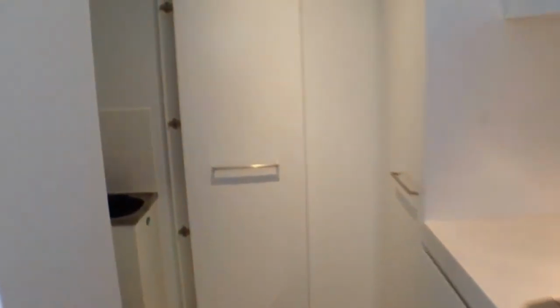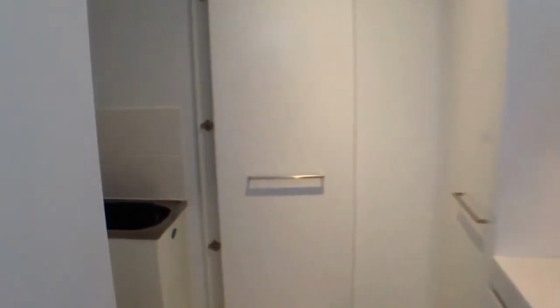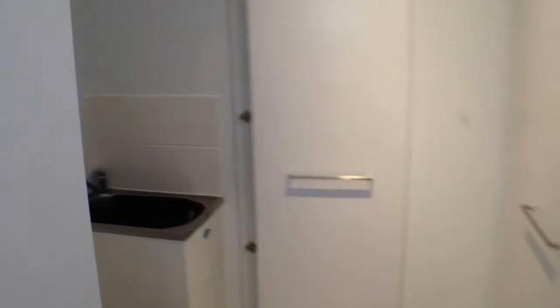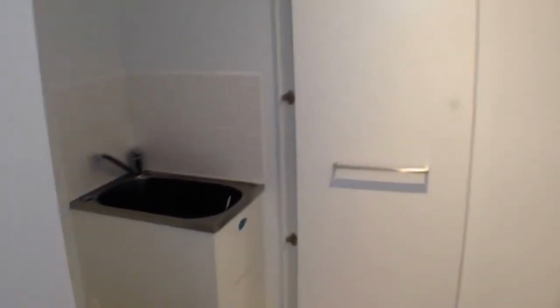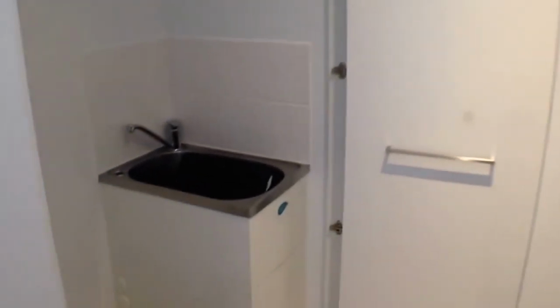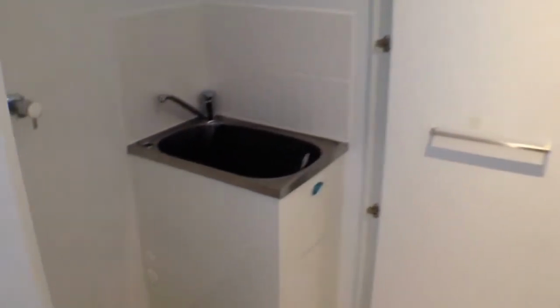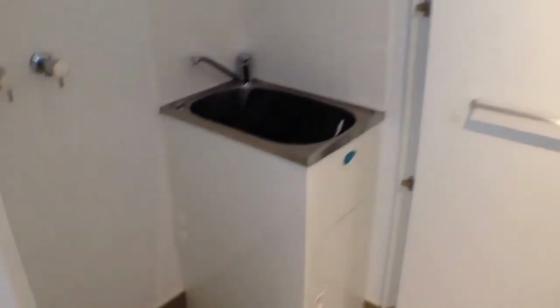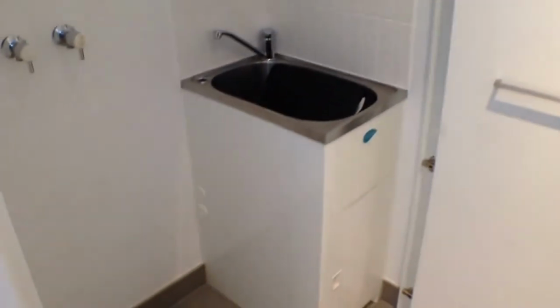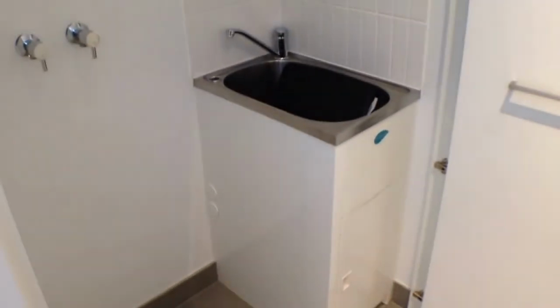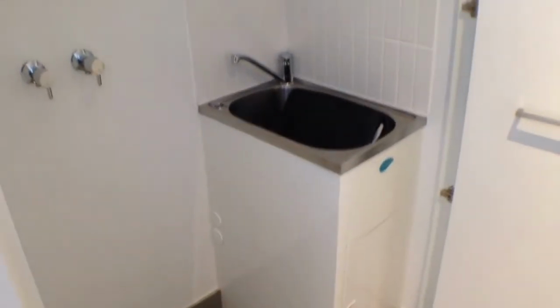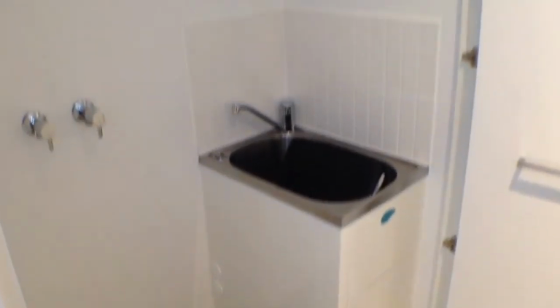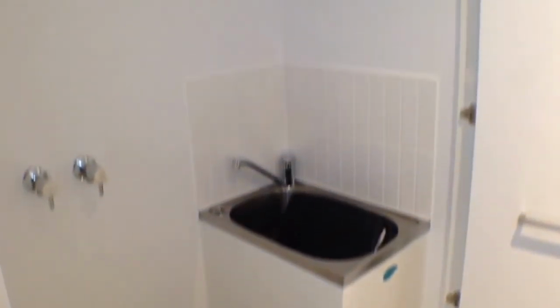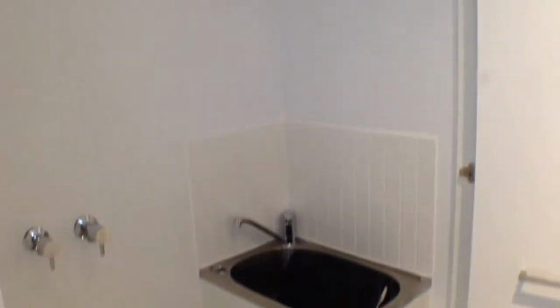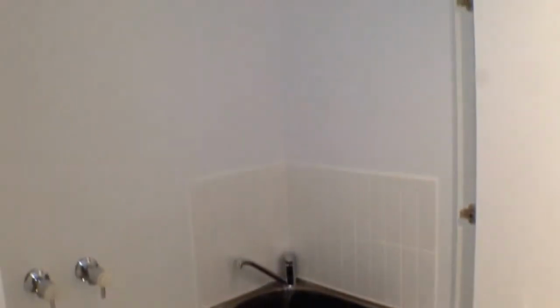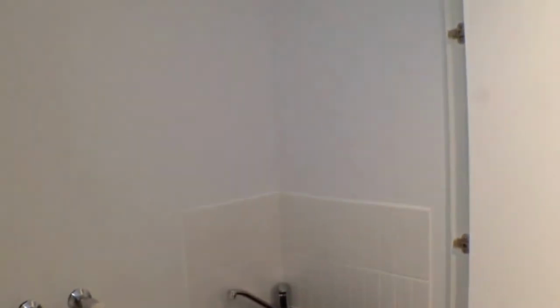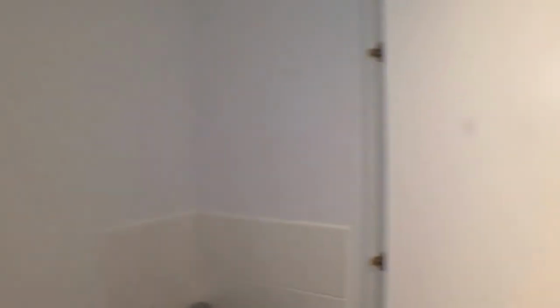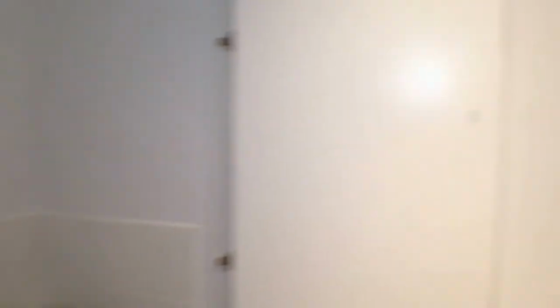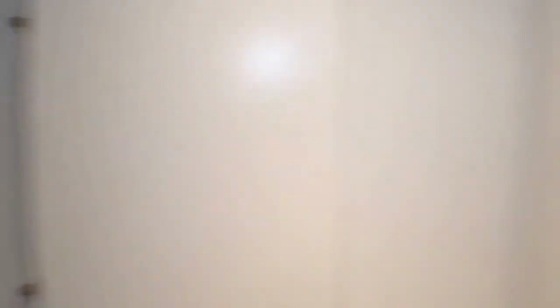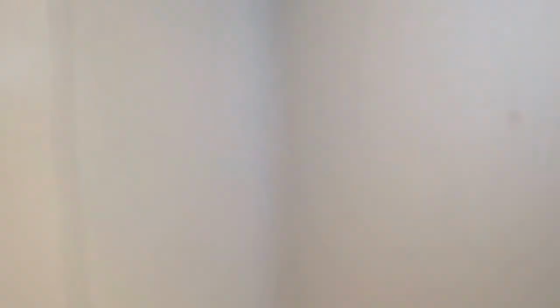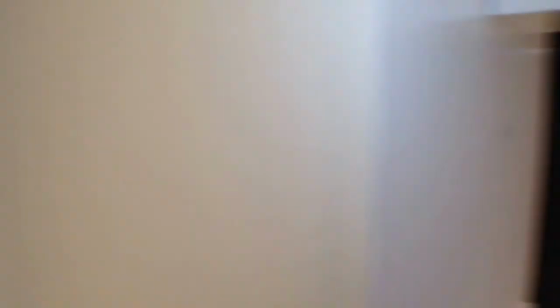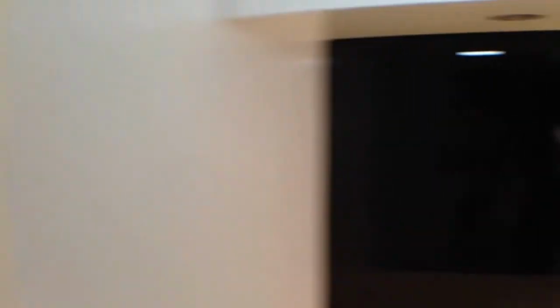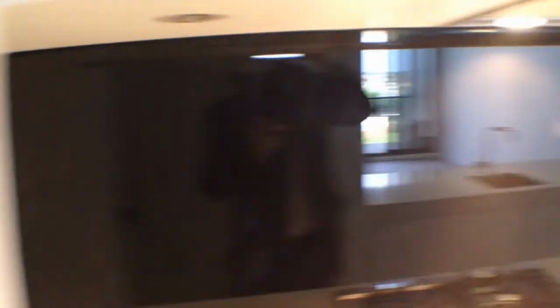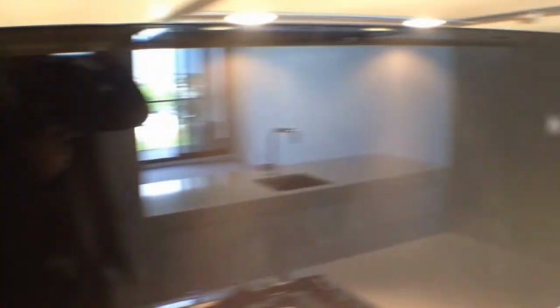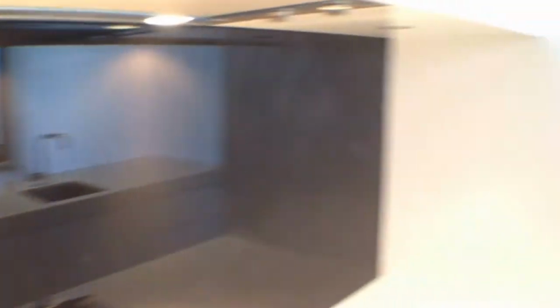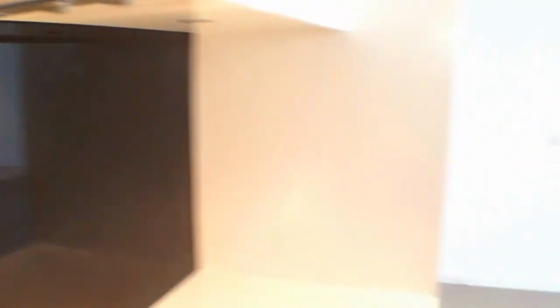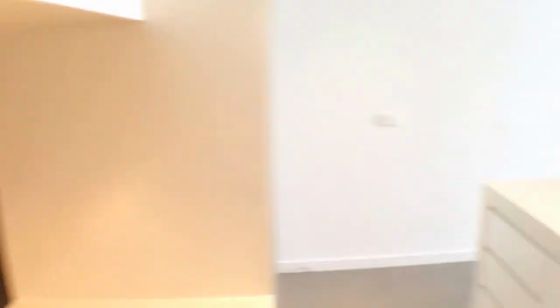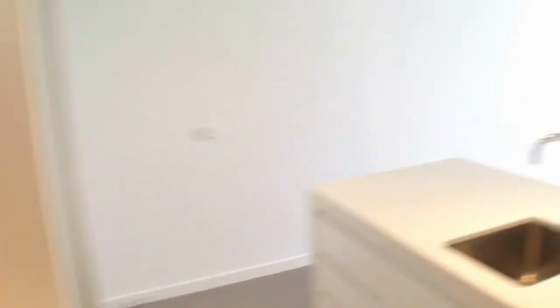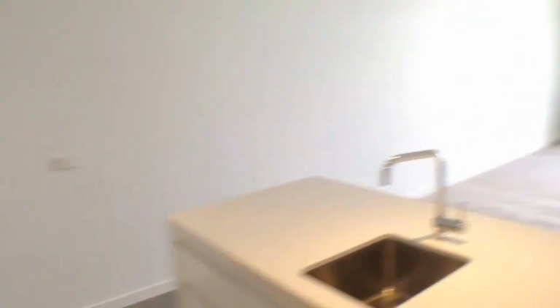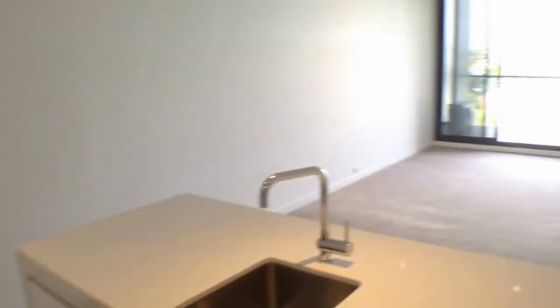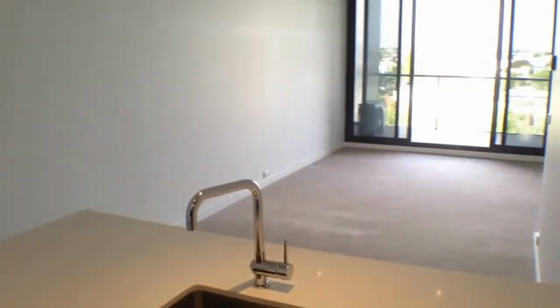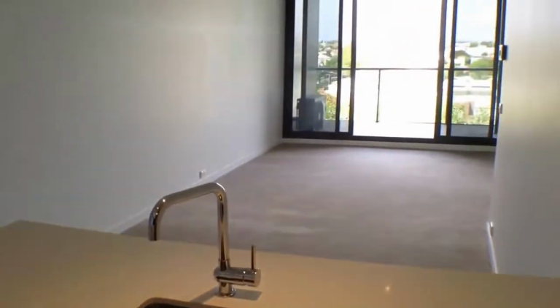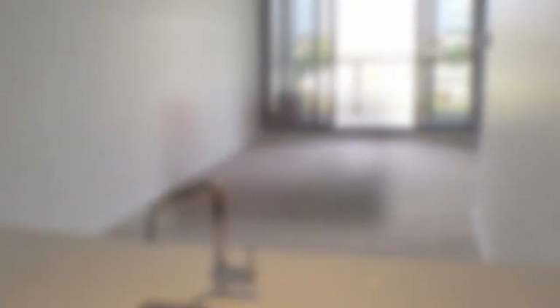Finishing up, we've got our European style laundry over here, so you've got plenty of room for your washer and dryer. That concludes the video tour of this property — register yourself for an inspection and get your applications in as soon as possible.